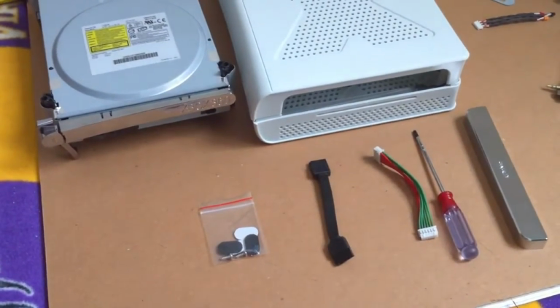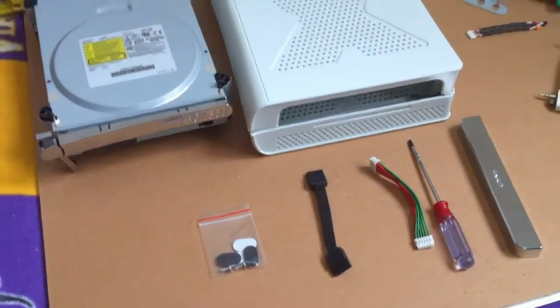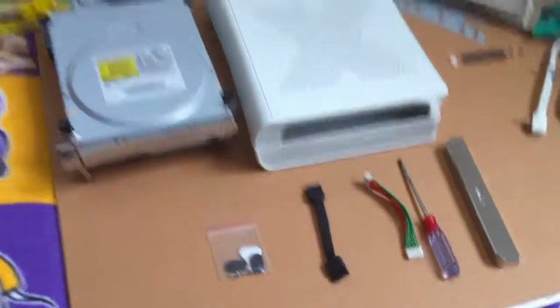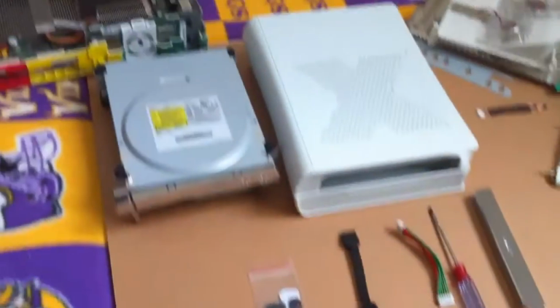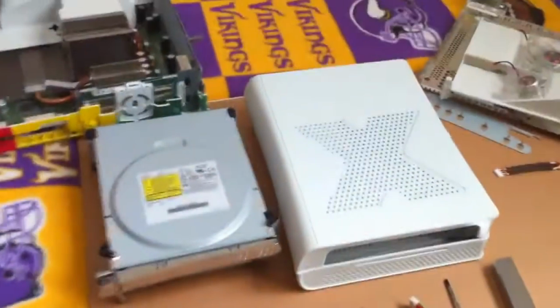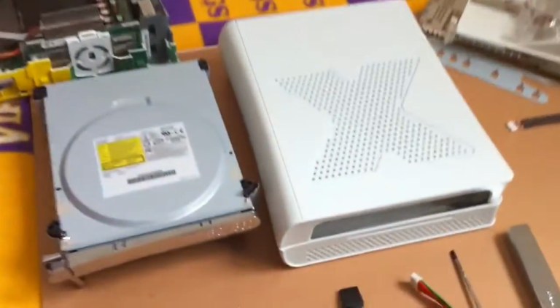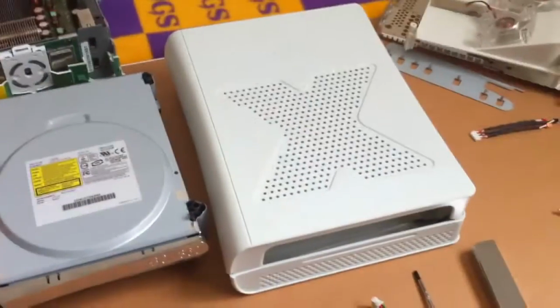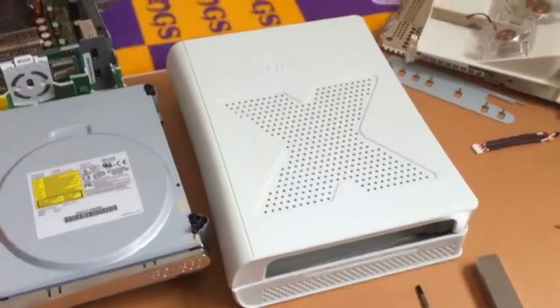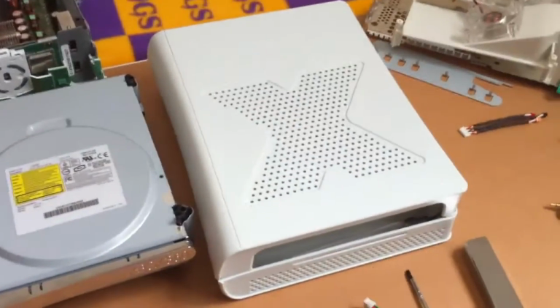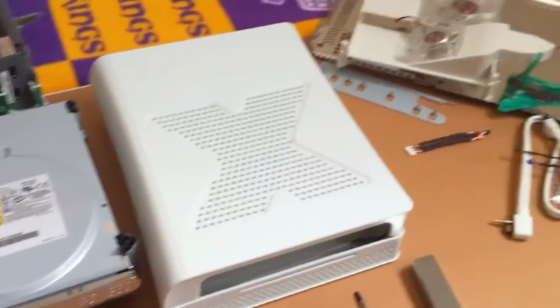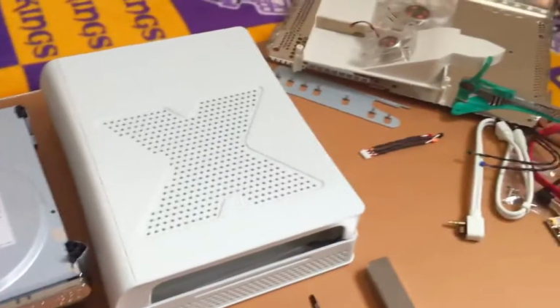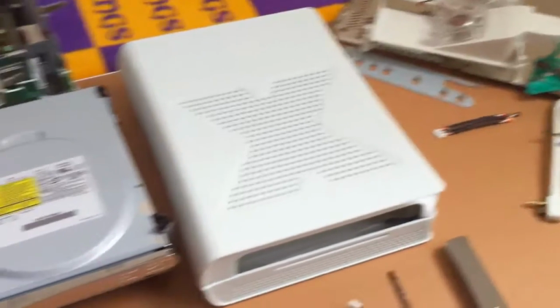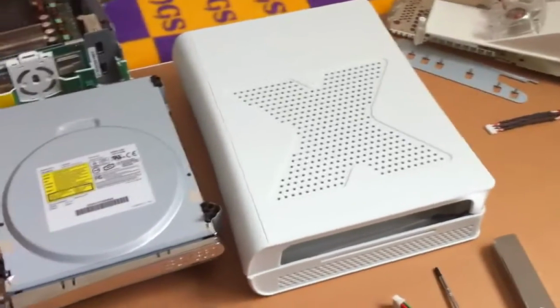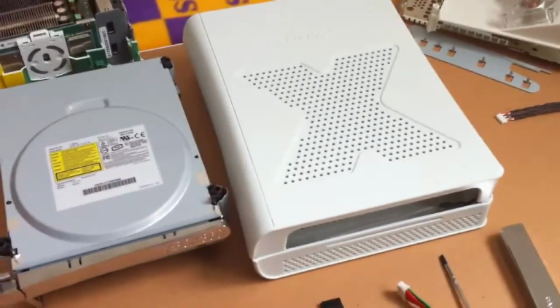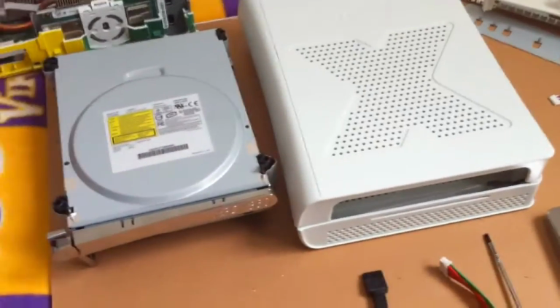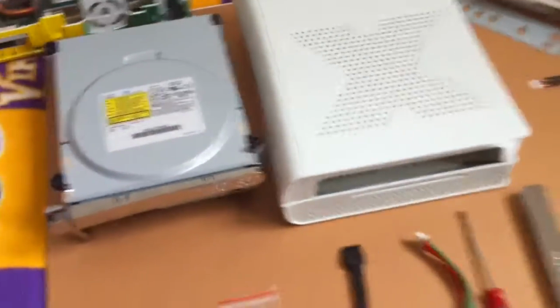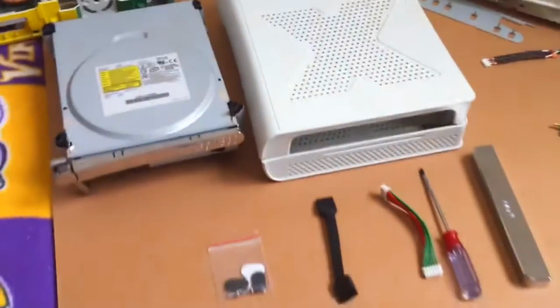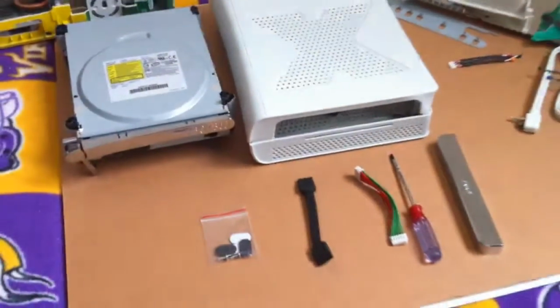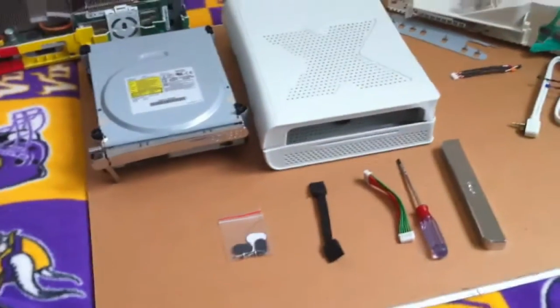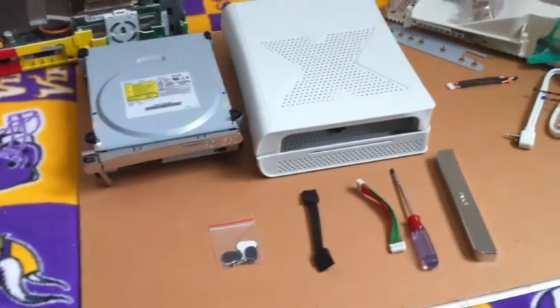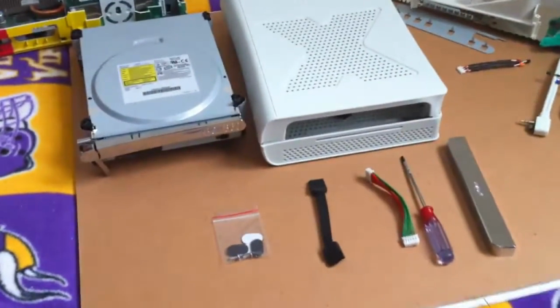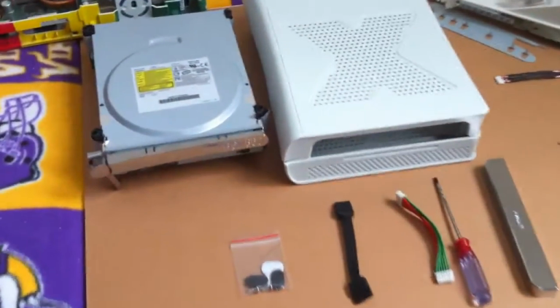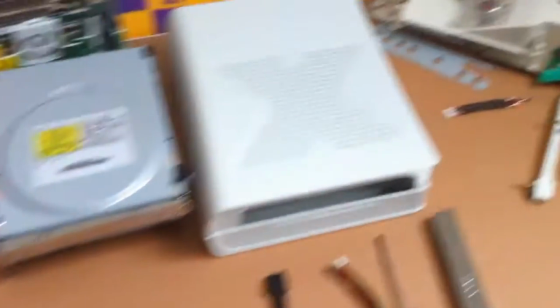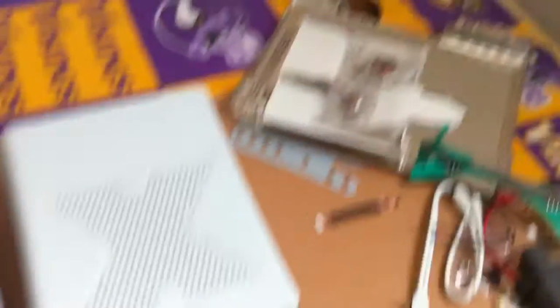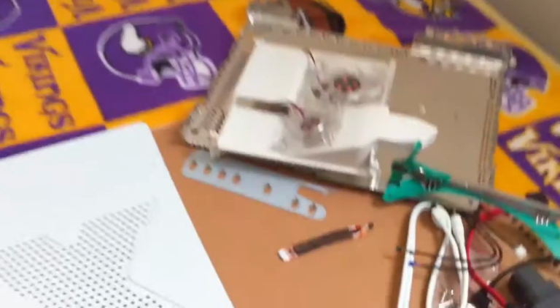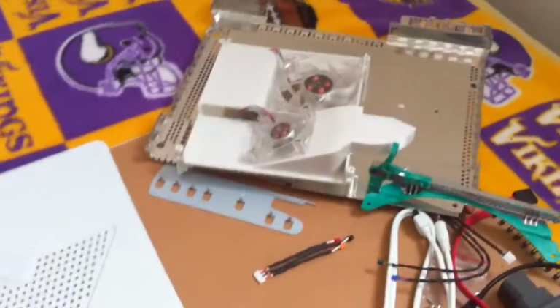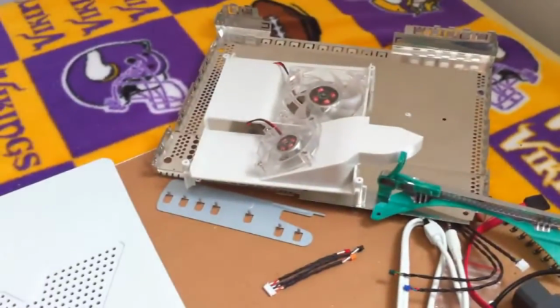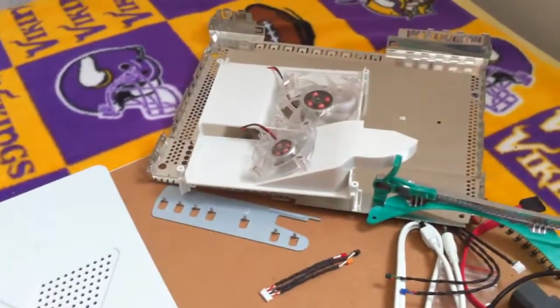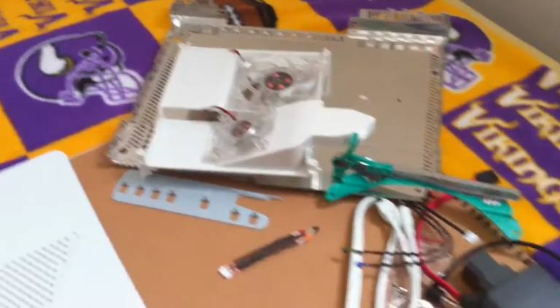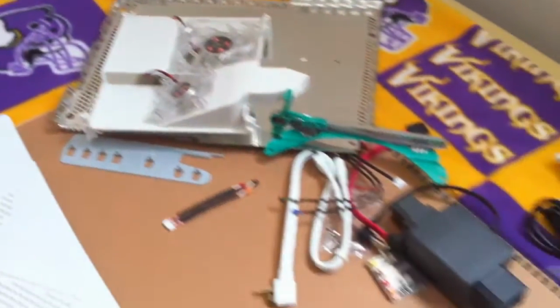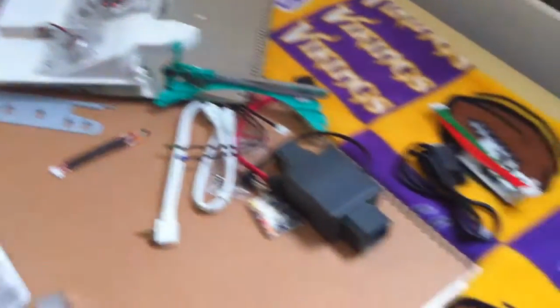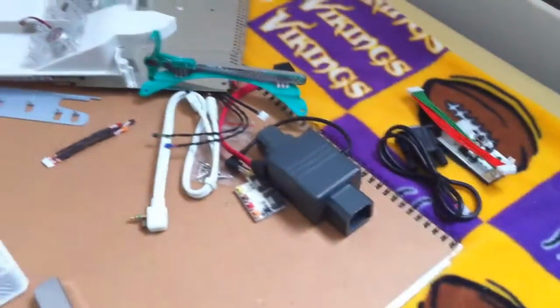Hey guys, this is Ryan and this is part one of my xDrive Plus installation guide. In this part we will be covering the xDrive, and in part two we will be doing the xFan.